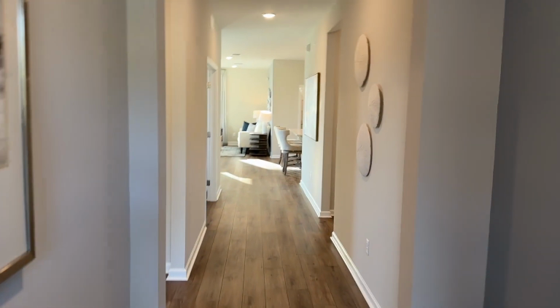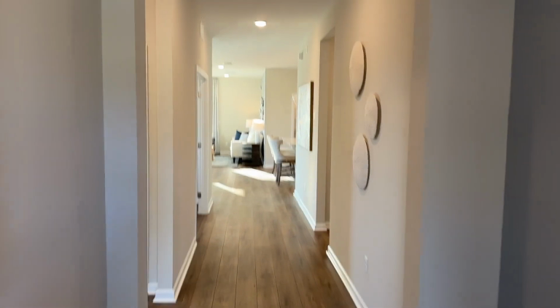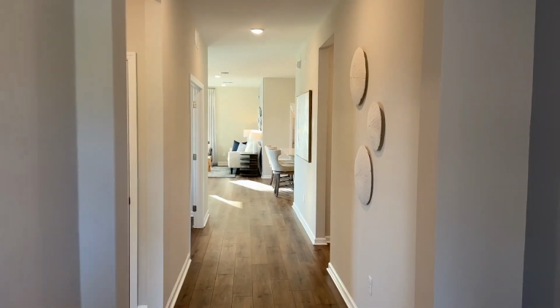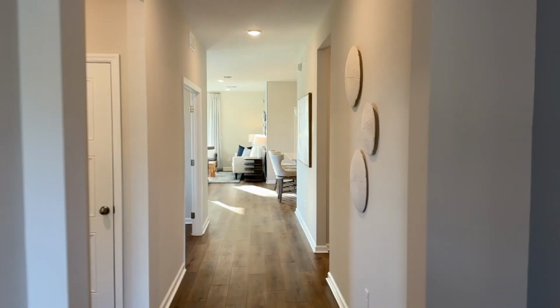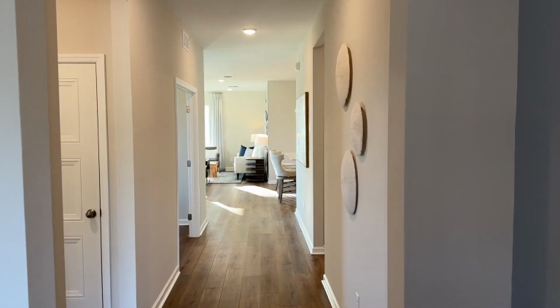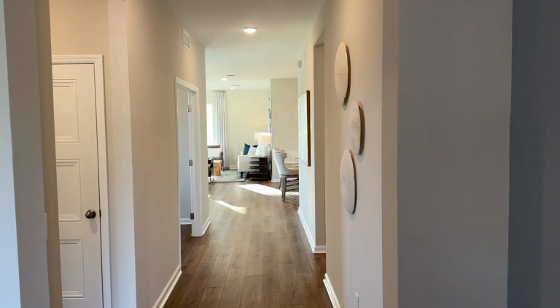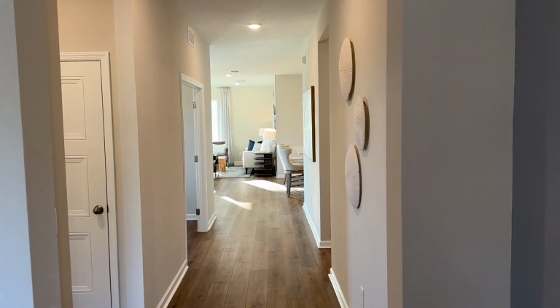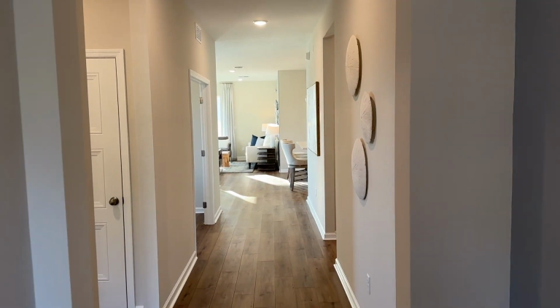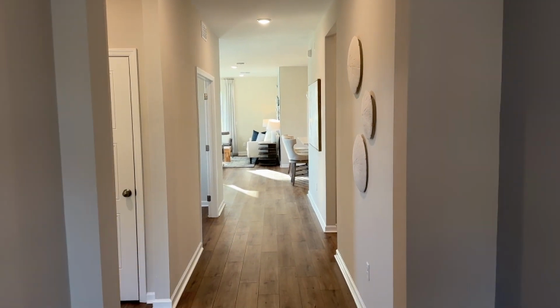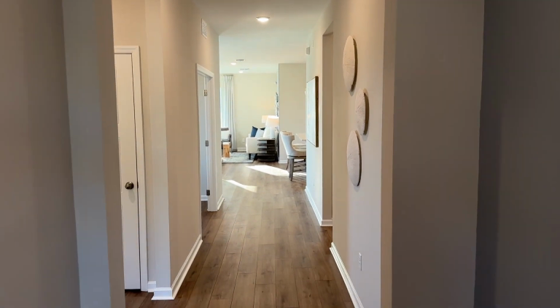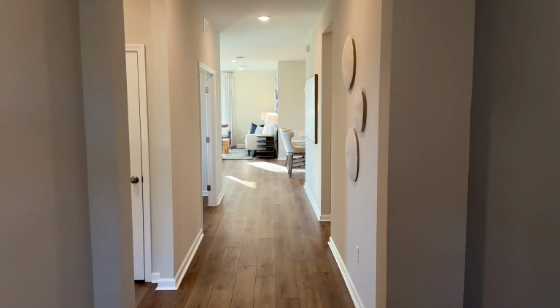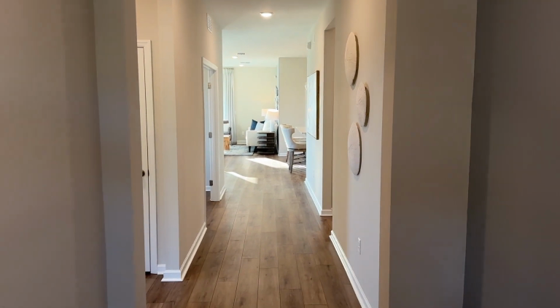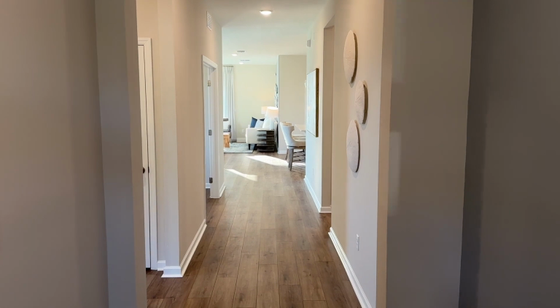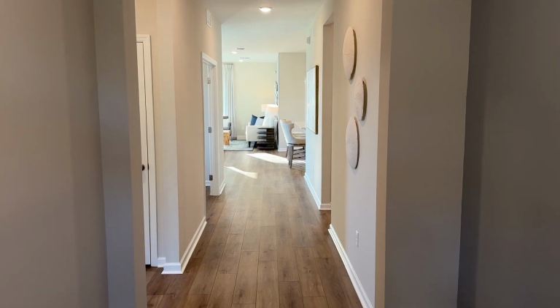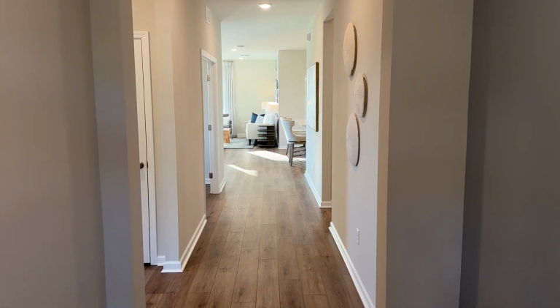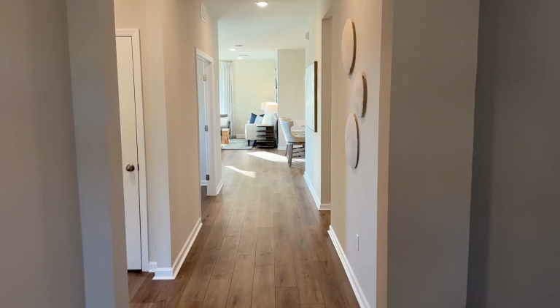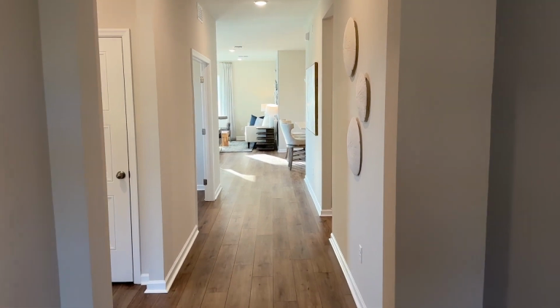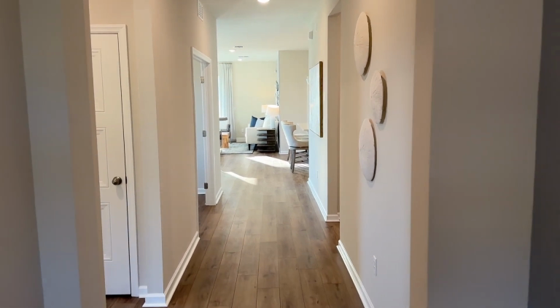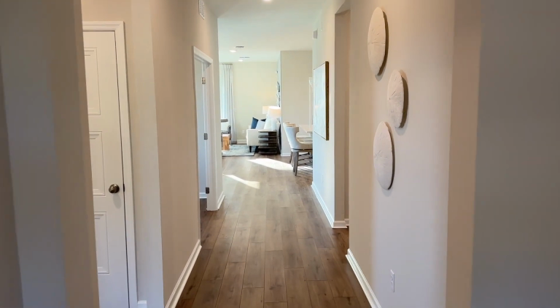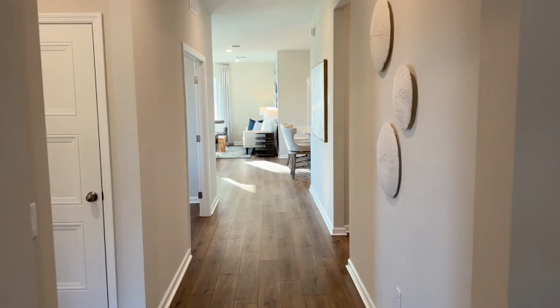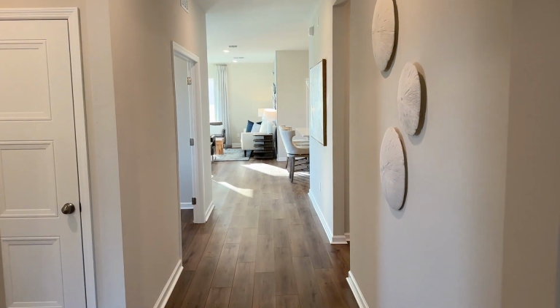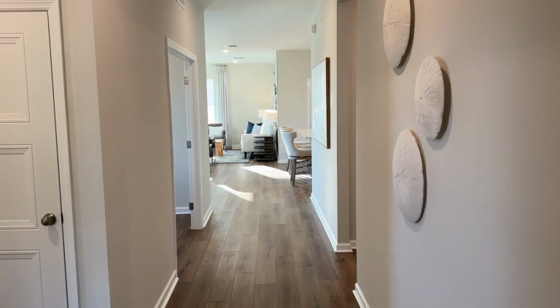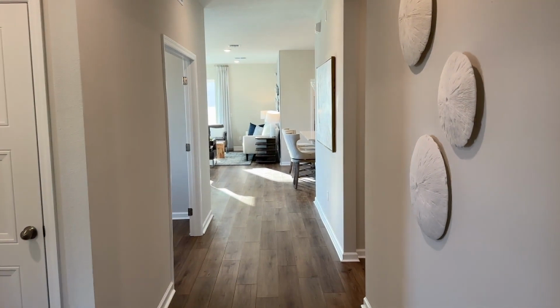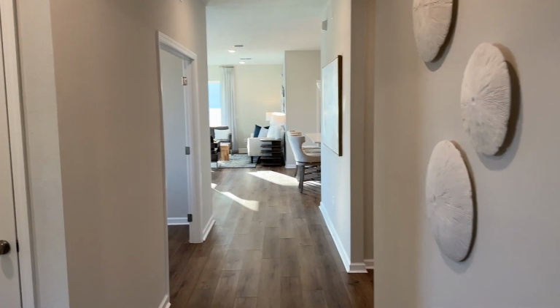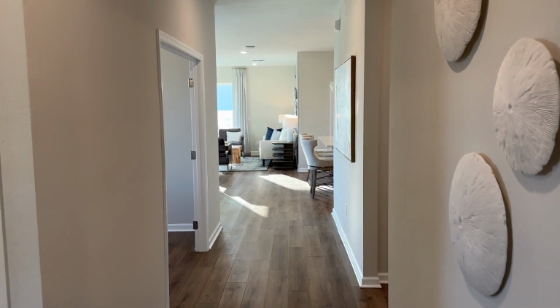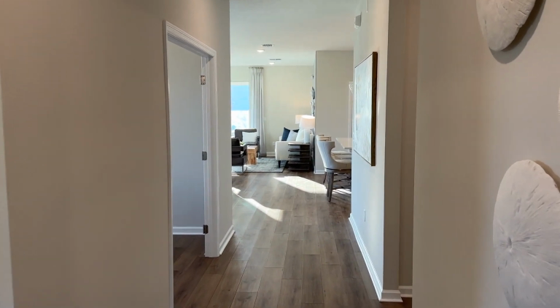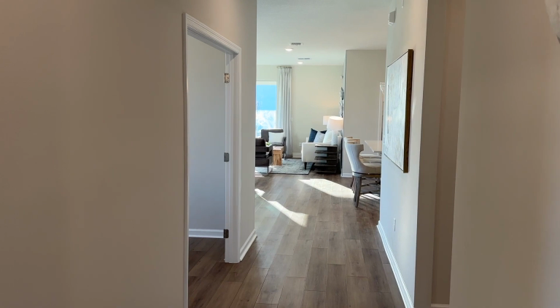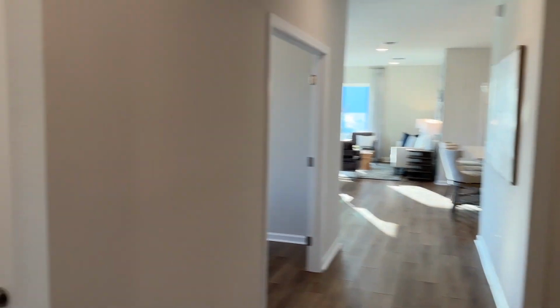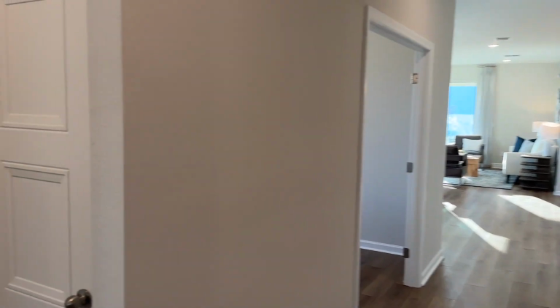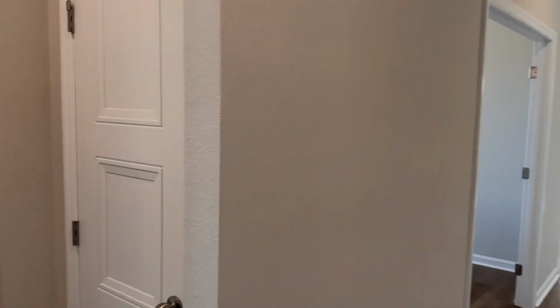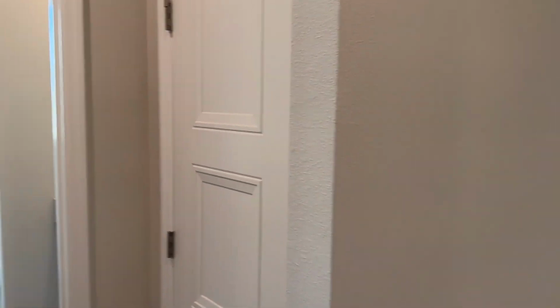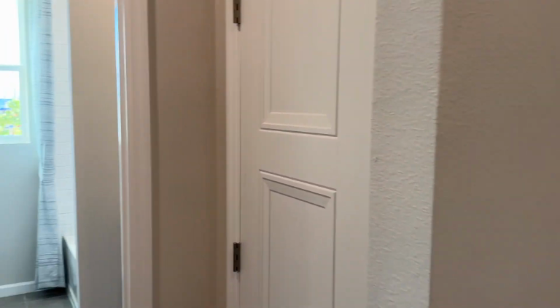Welcome to the Pinnacle. This house is amazing — four bedroom, three bath here in Meridian Parks in Lake Nona. You just got to see this house. It's so pretty.